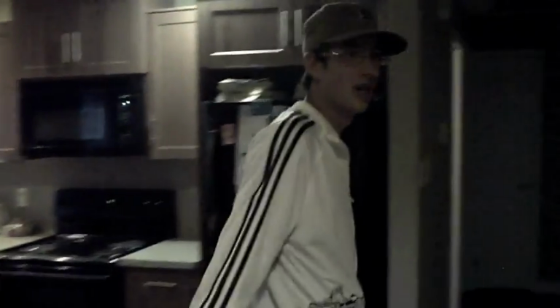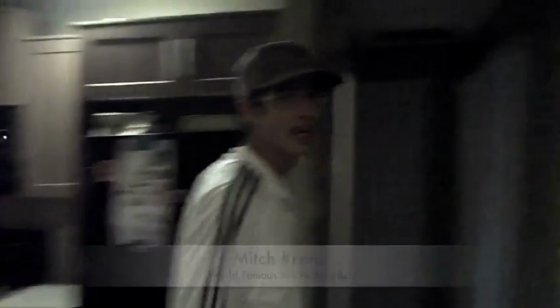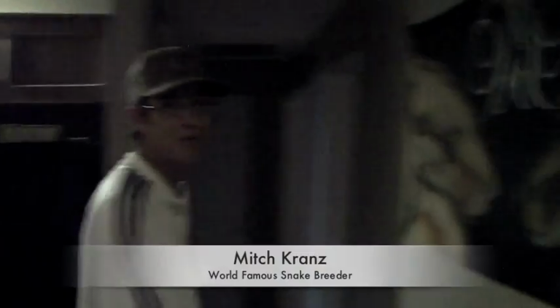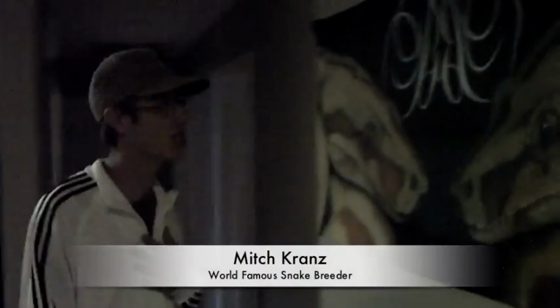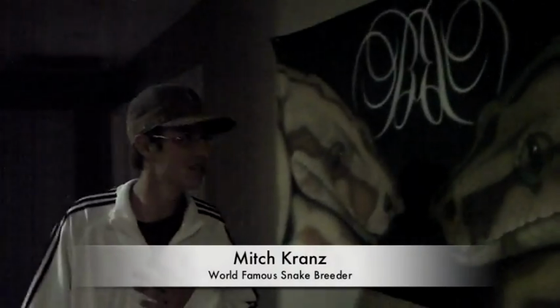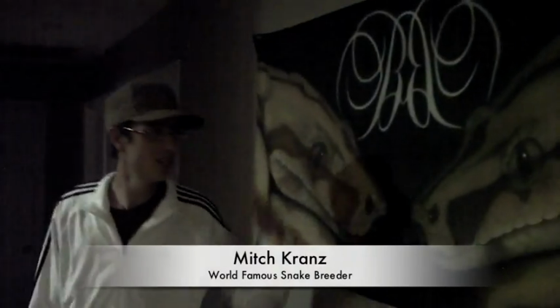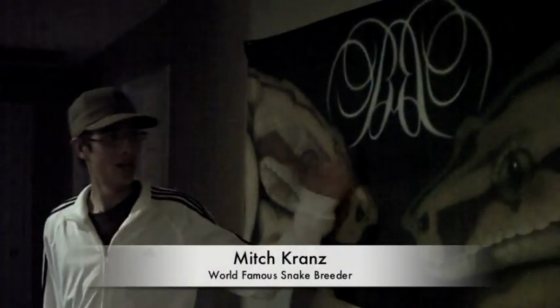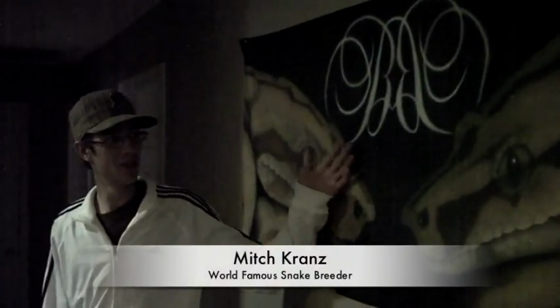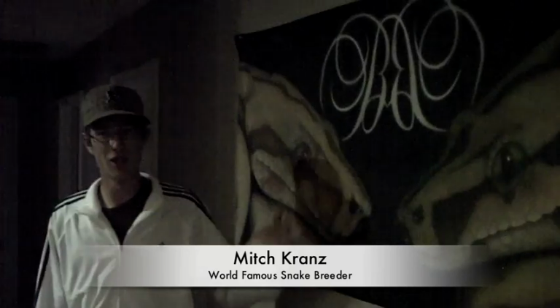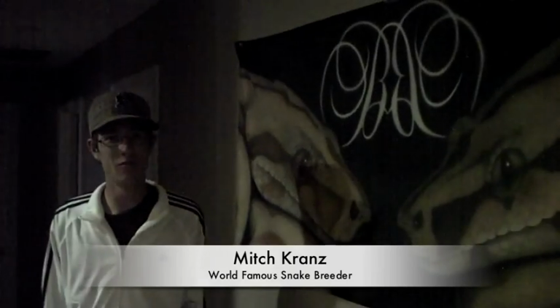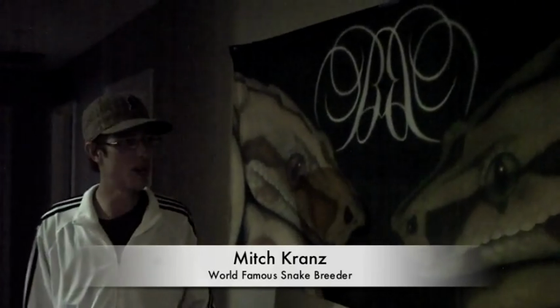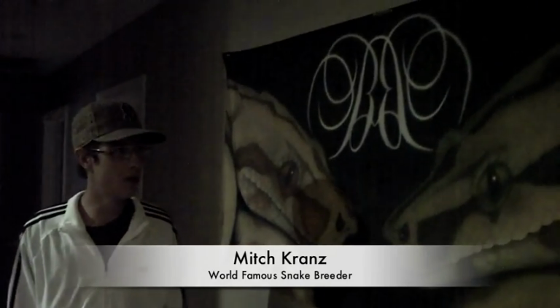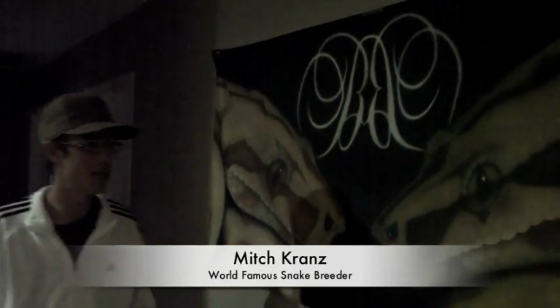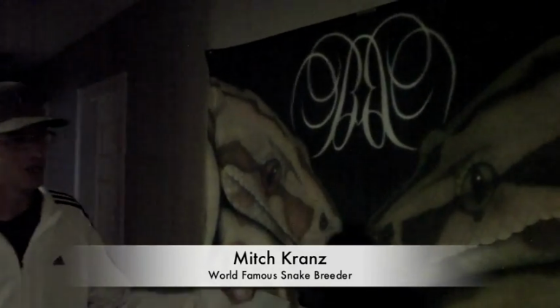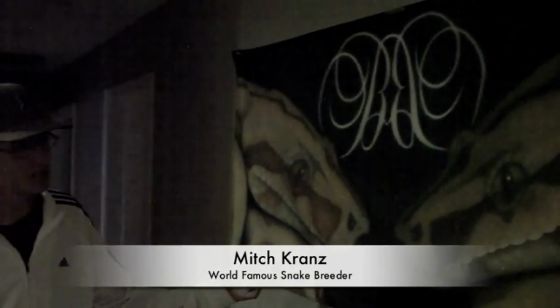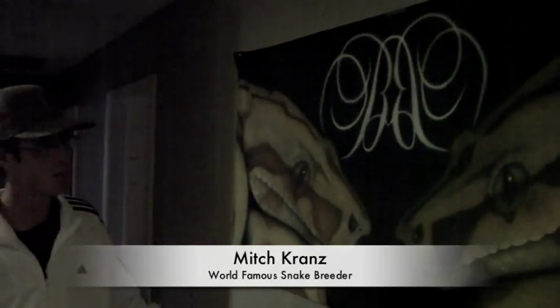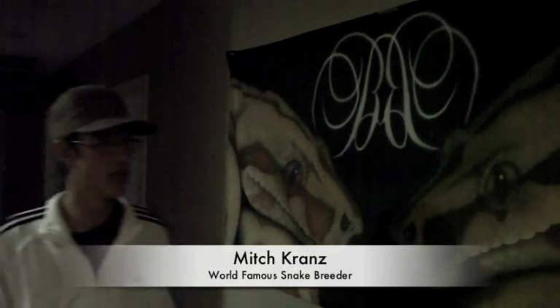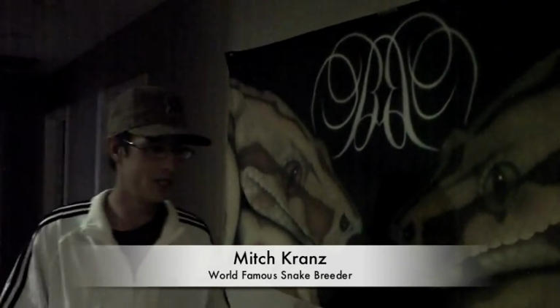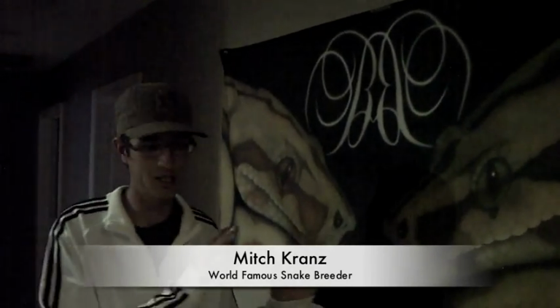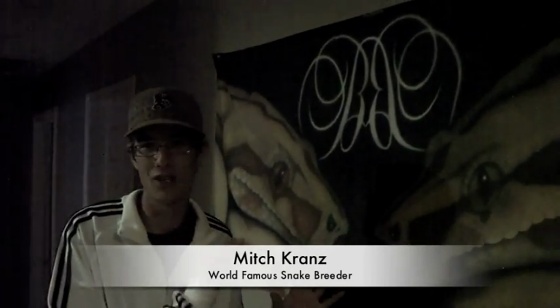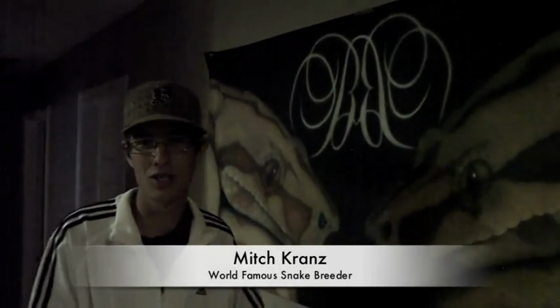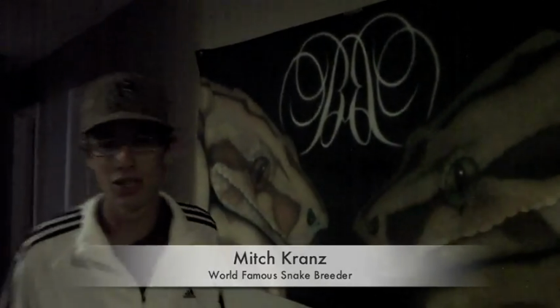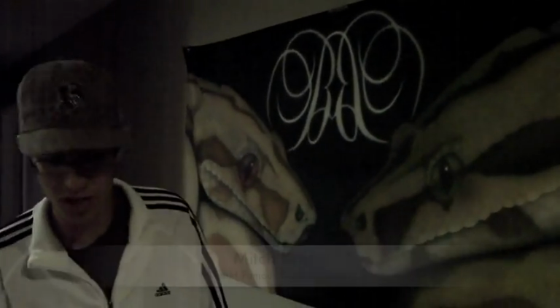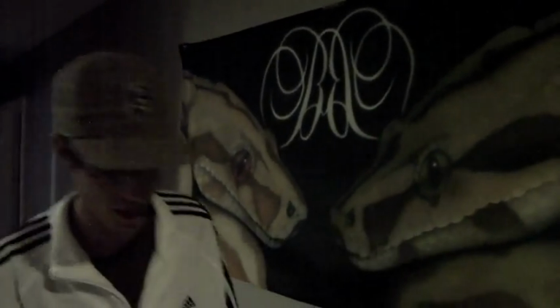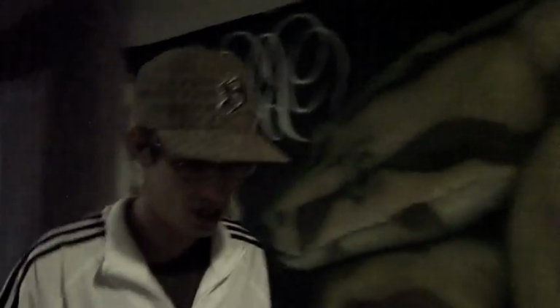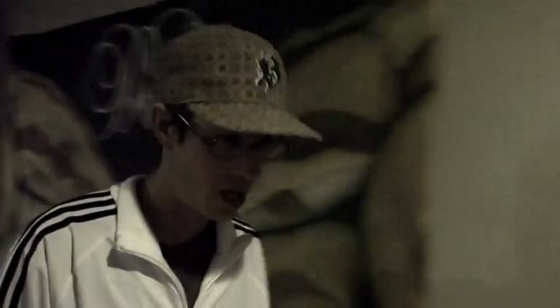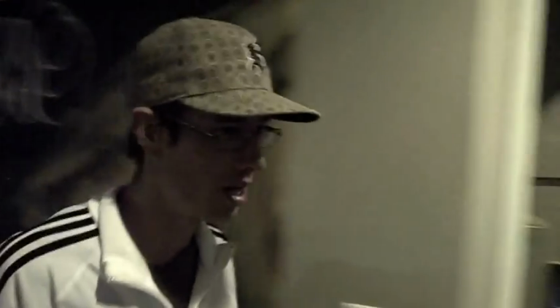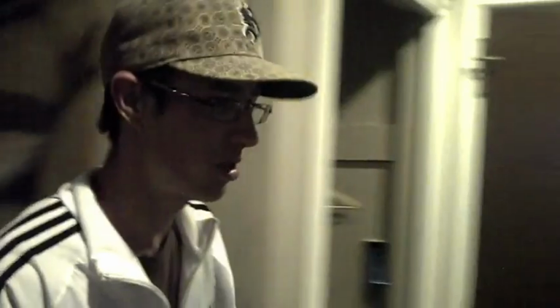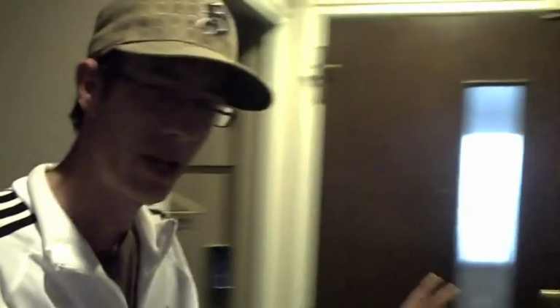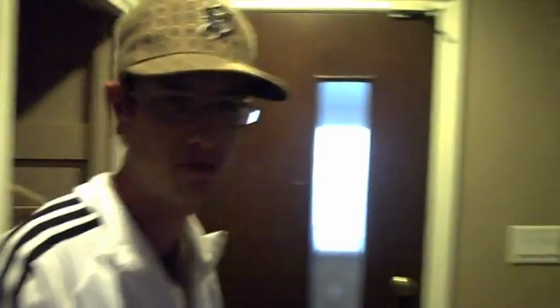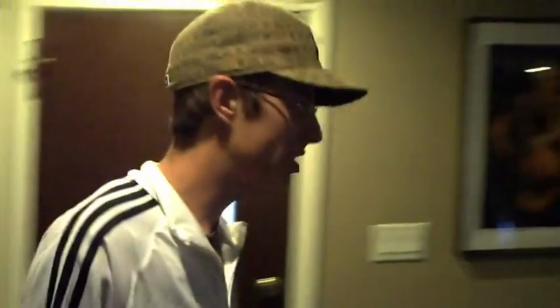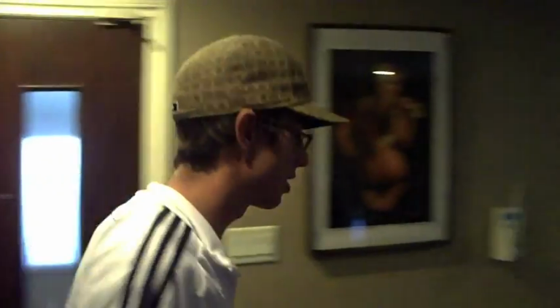So, I'm Mitch Krantz. I'm the owner of Better Boa — snake breeder. You'll get to see those in a little bit. I'll show you the rest of the place first.